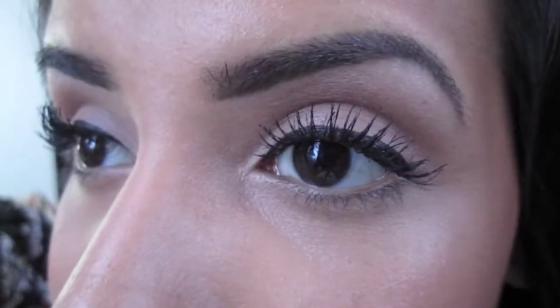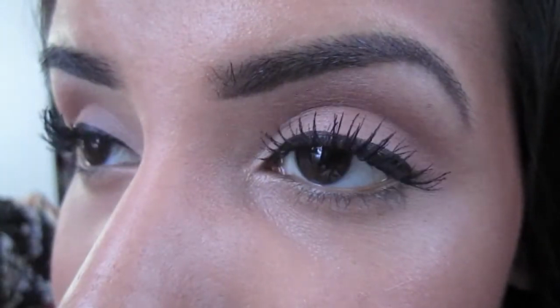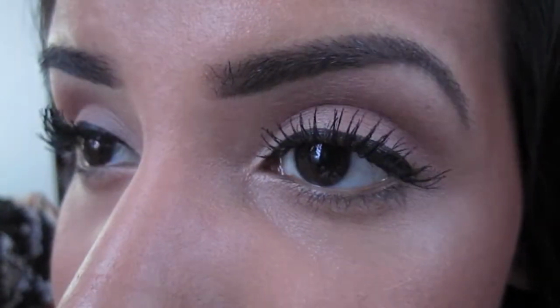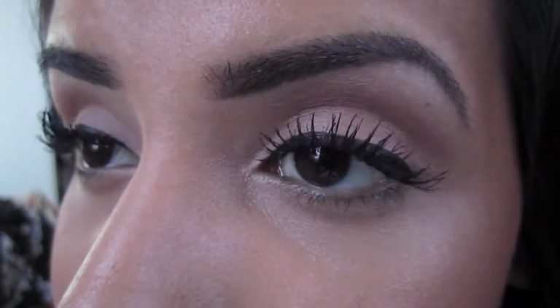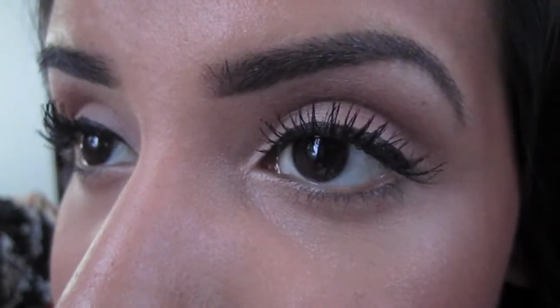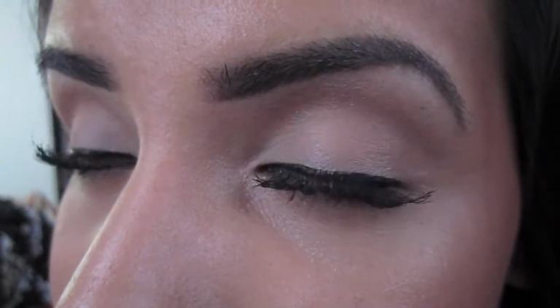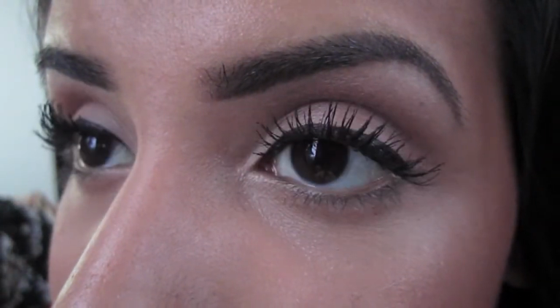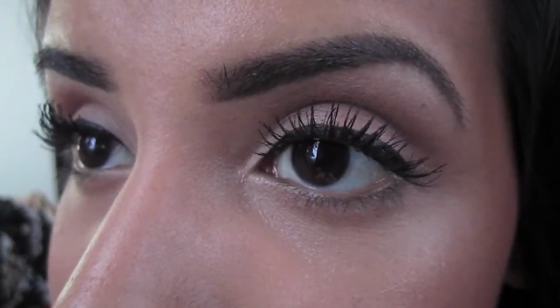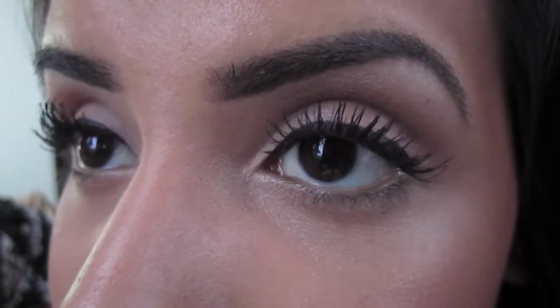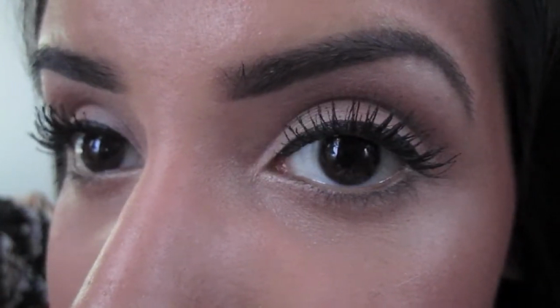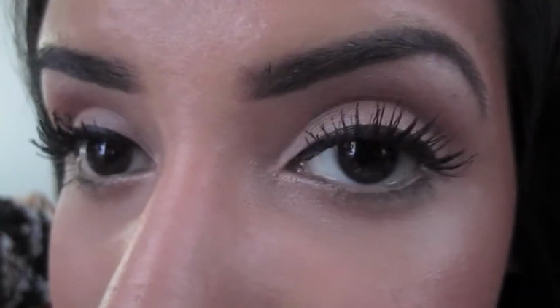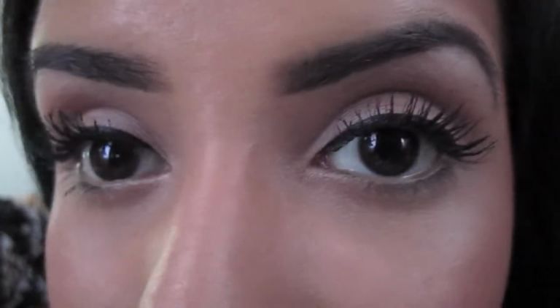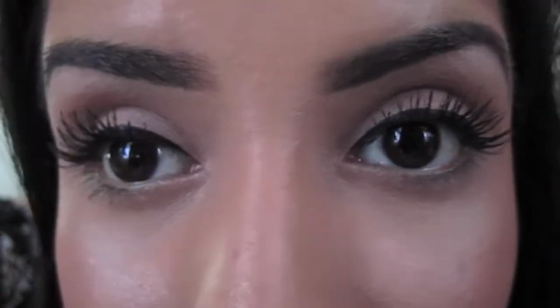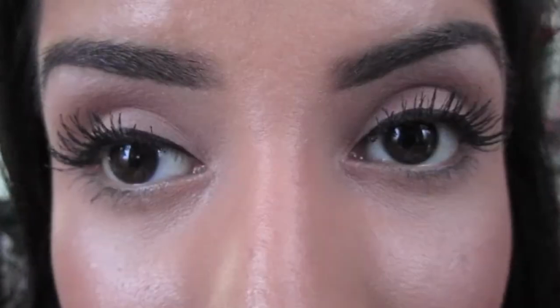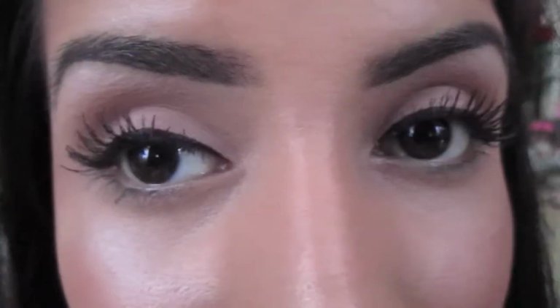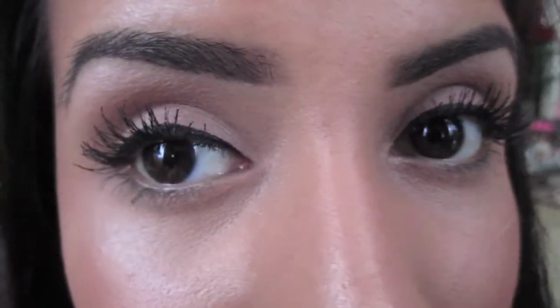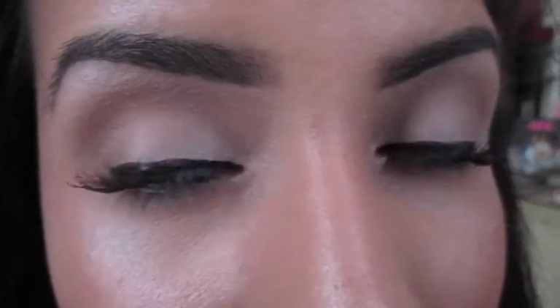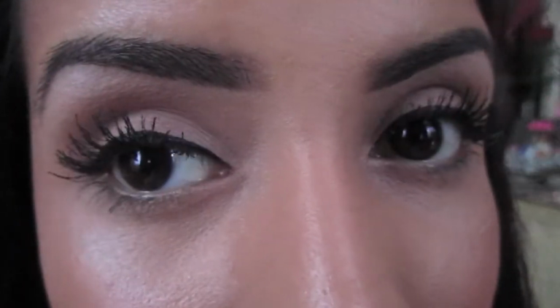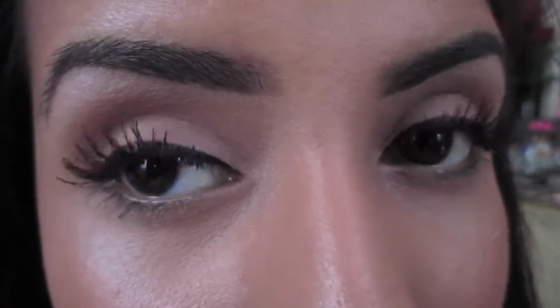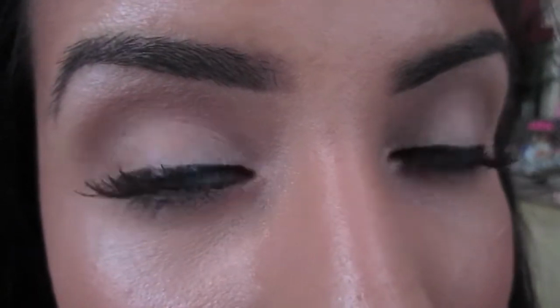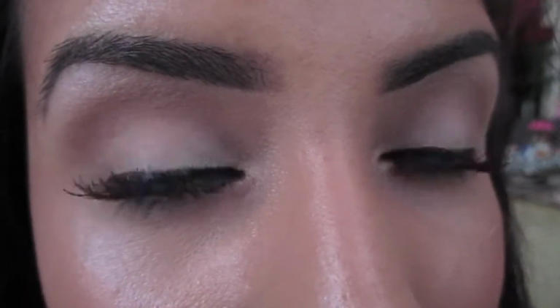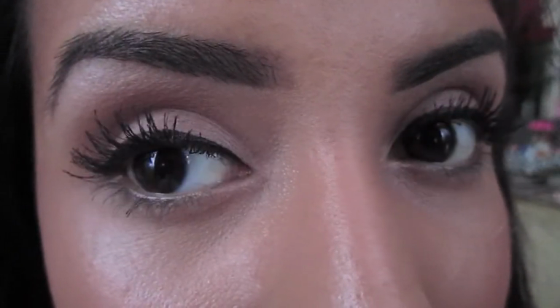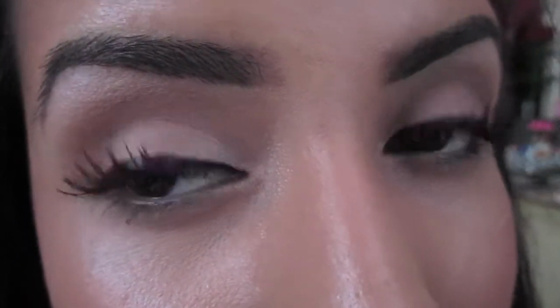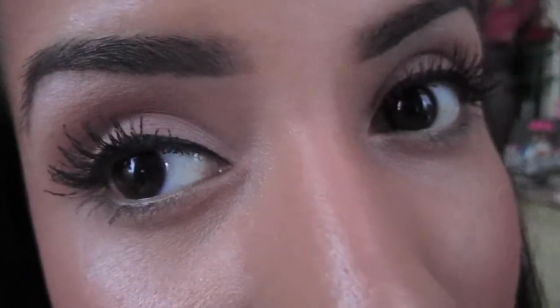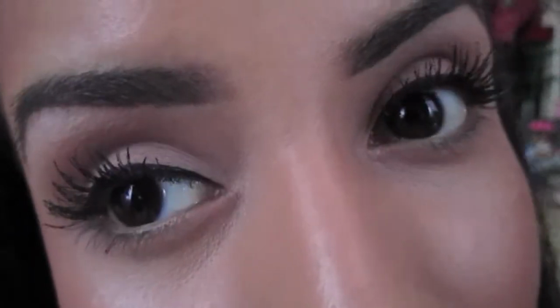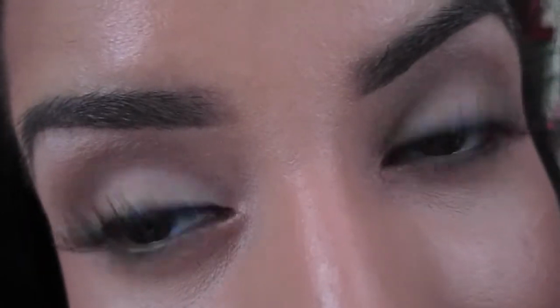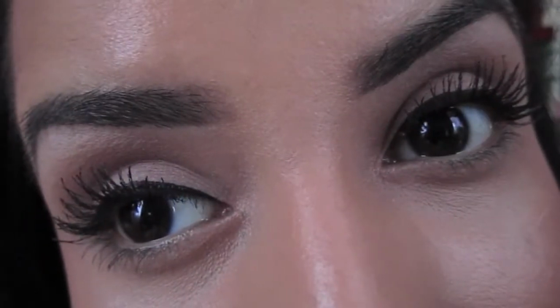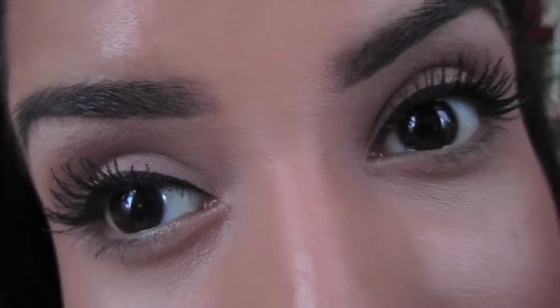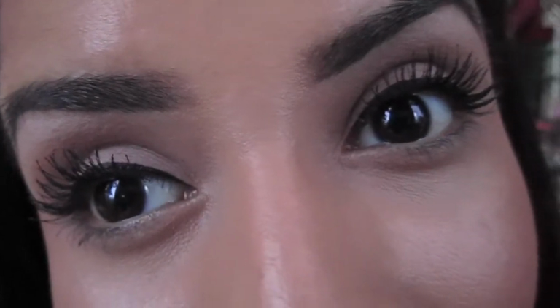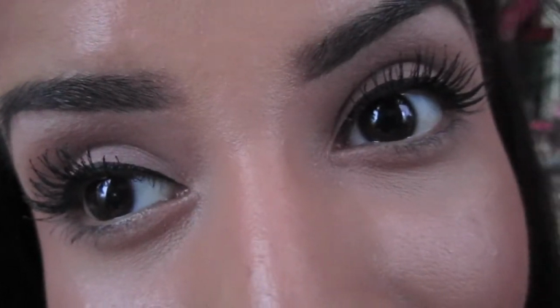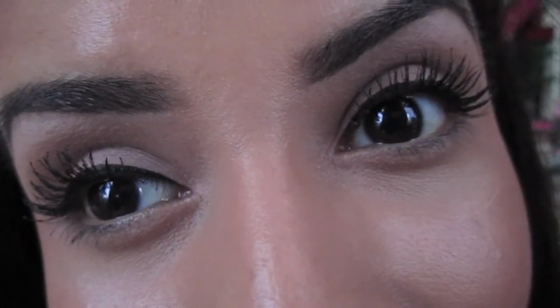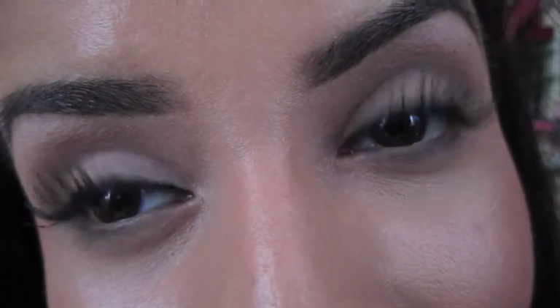Hello everyone! In today's video I will be showing you what I have been using to create long beautiful looking lashes without the need of falsies. I hope you enjoy this video and that you find it helpful. Let's get started.